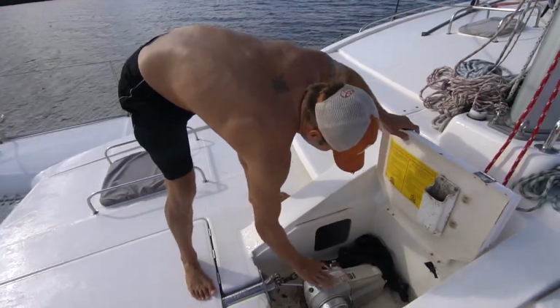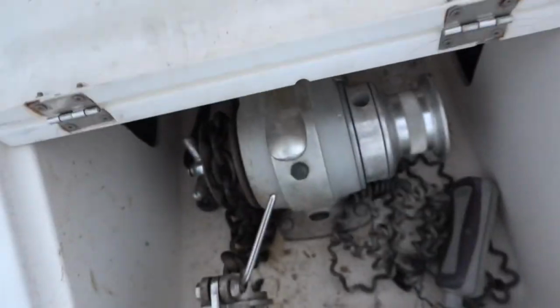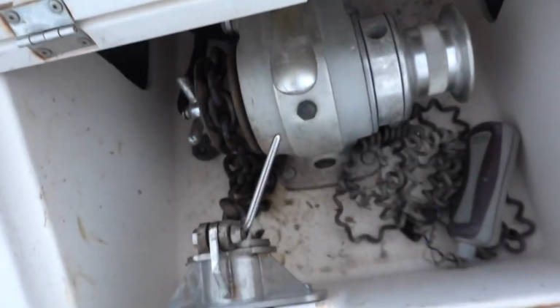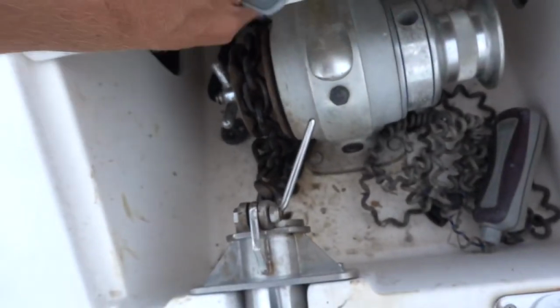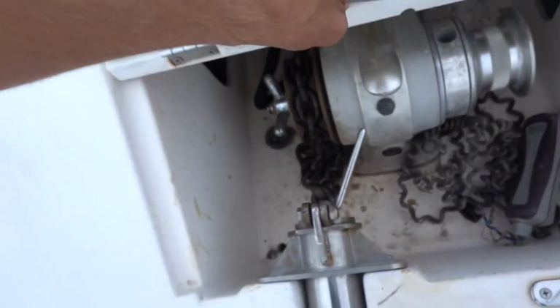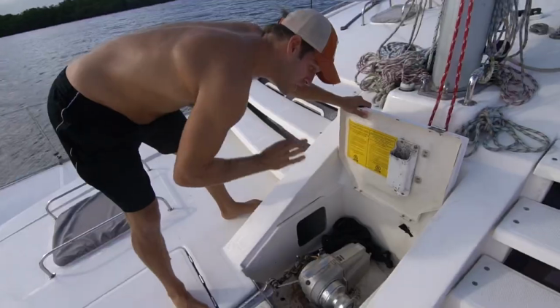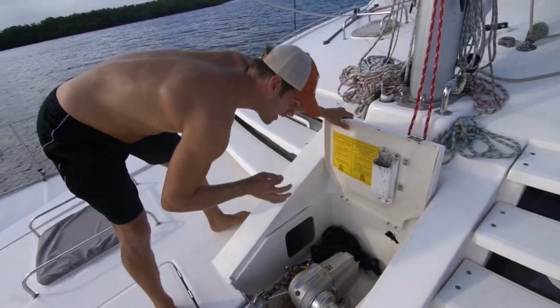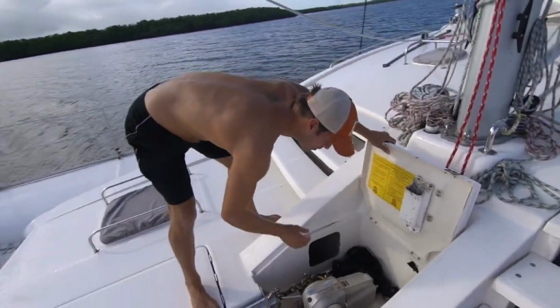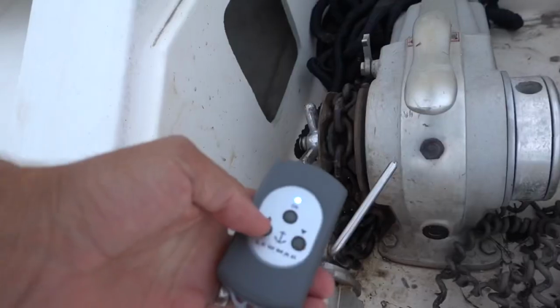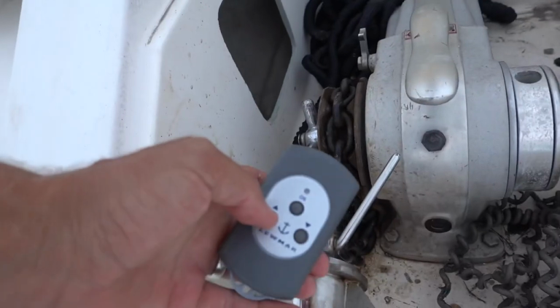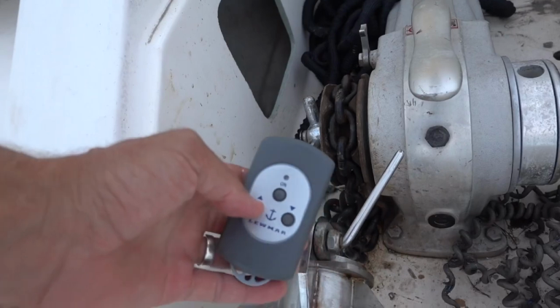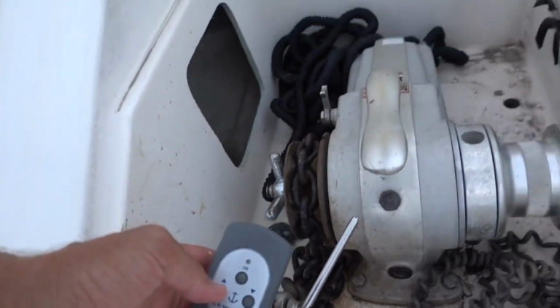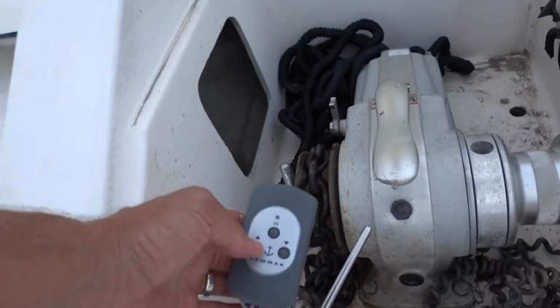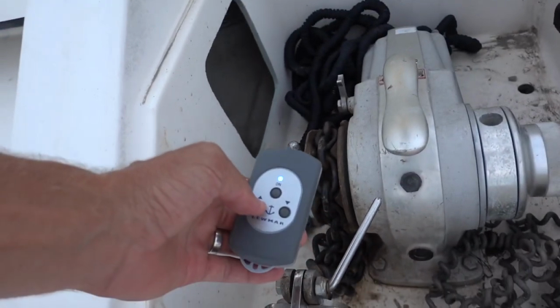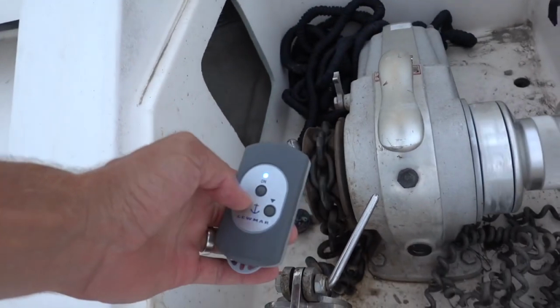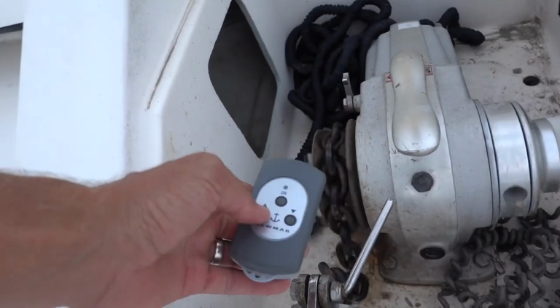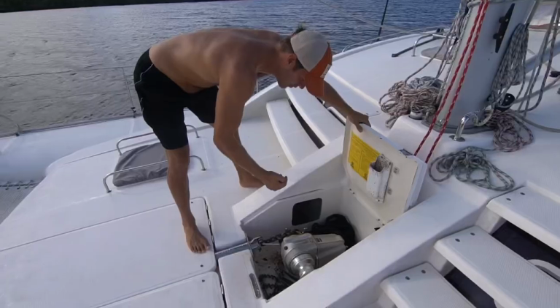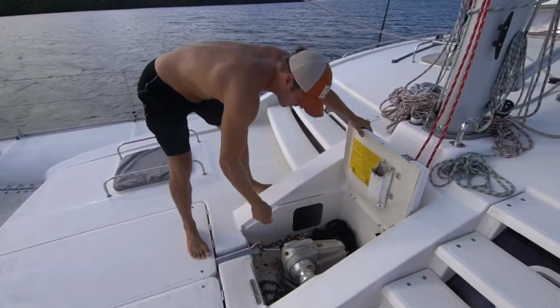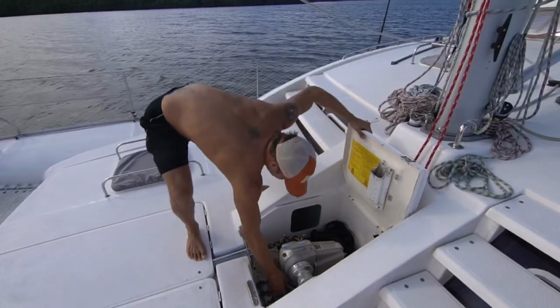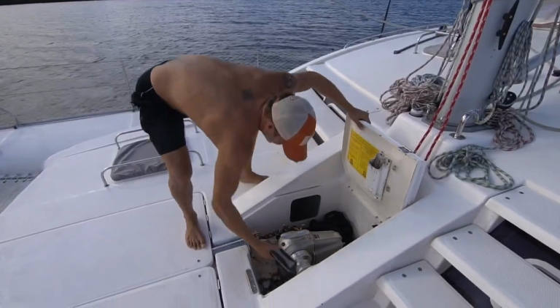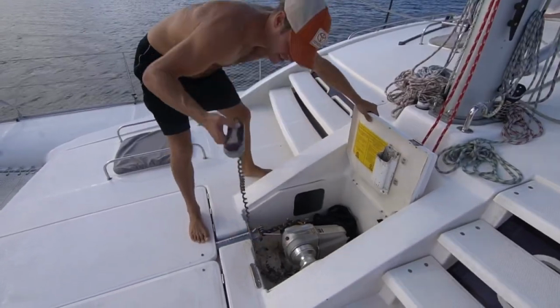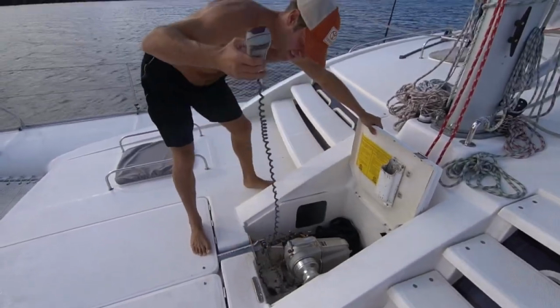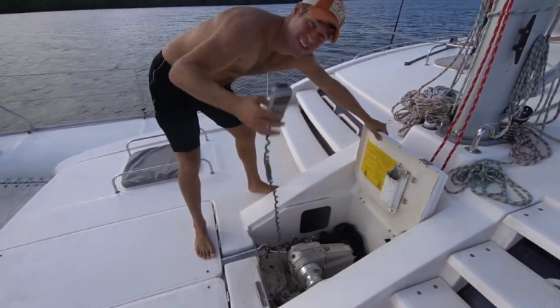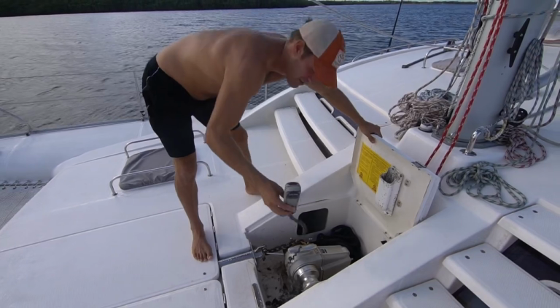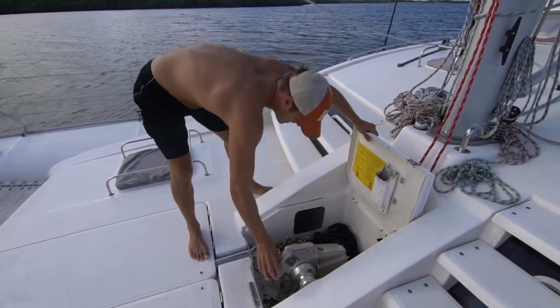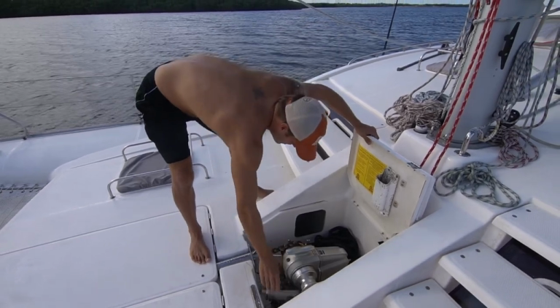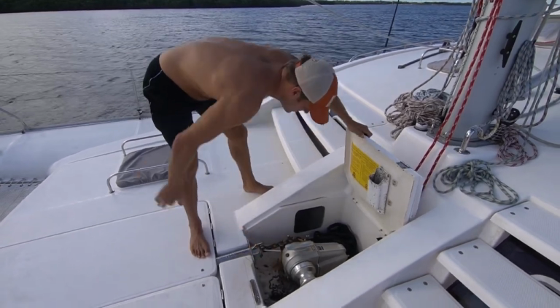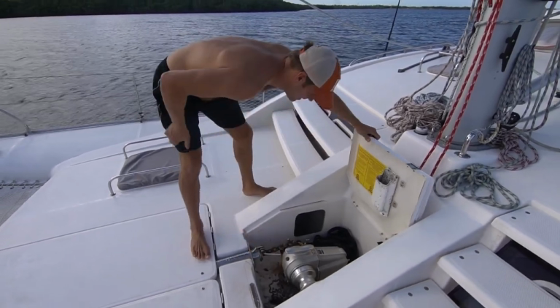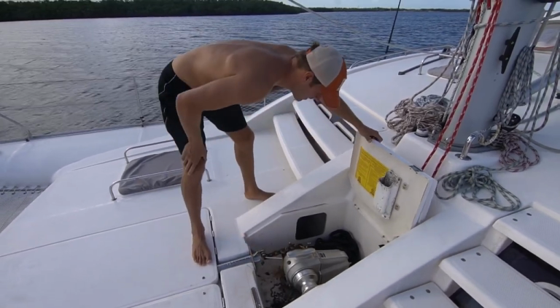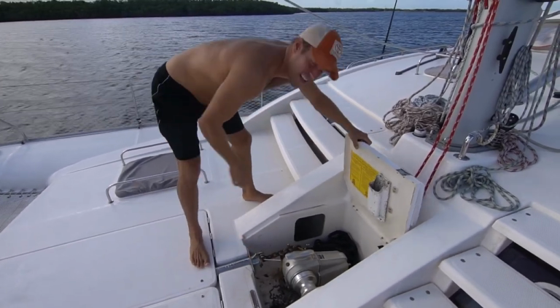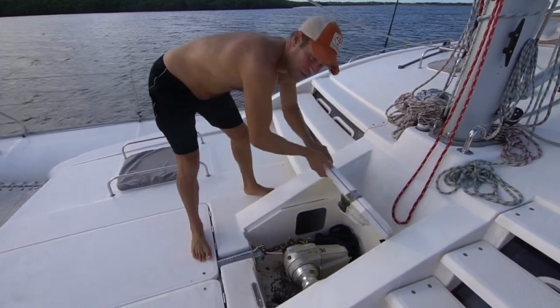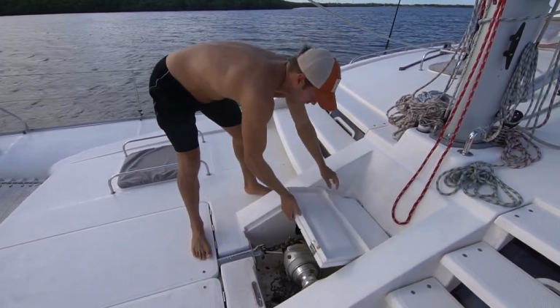Right here, we got a wireless remote inside, which is amazing, because the wired one got messed up — it needs to be fixed.